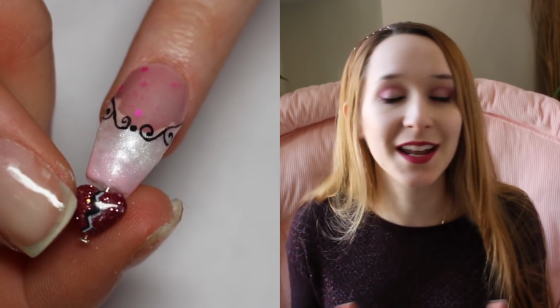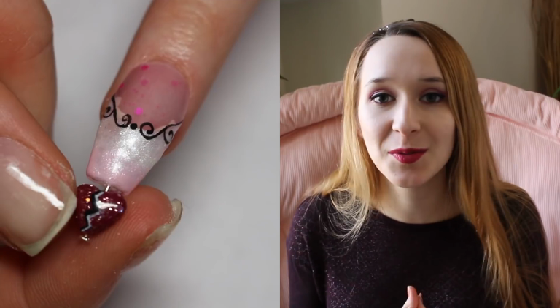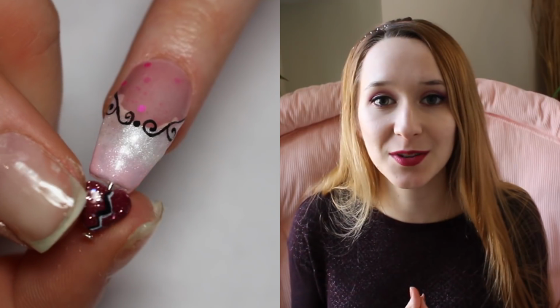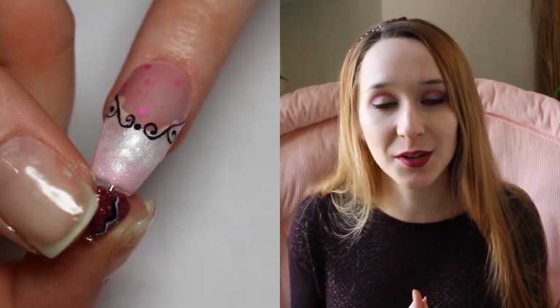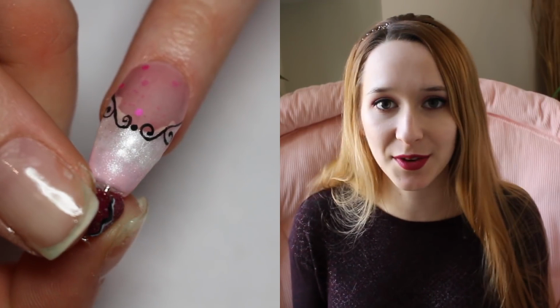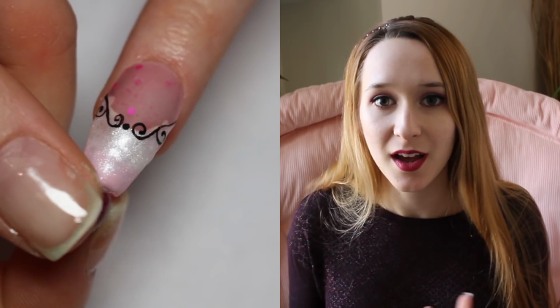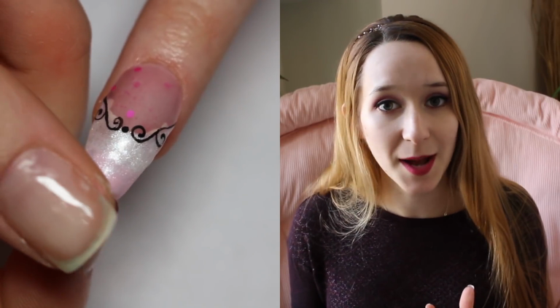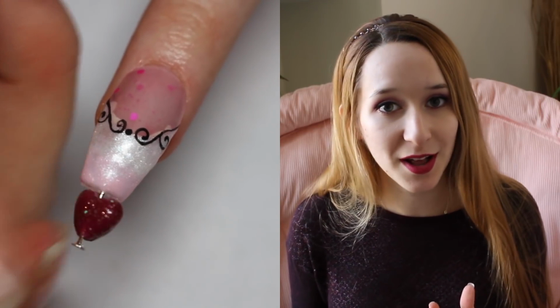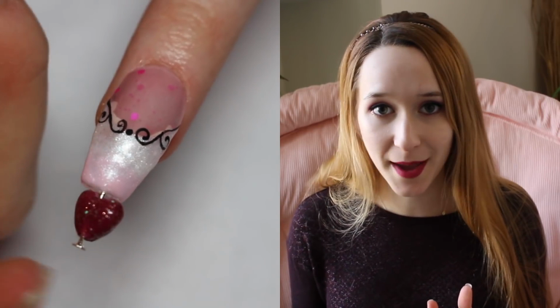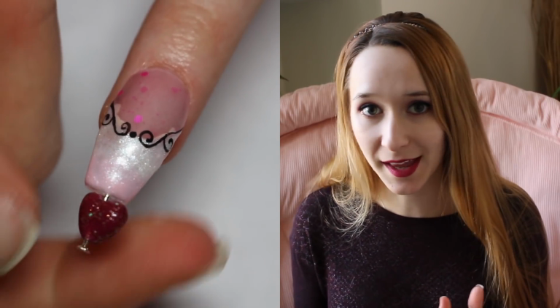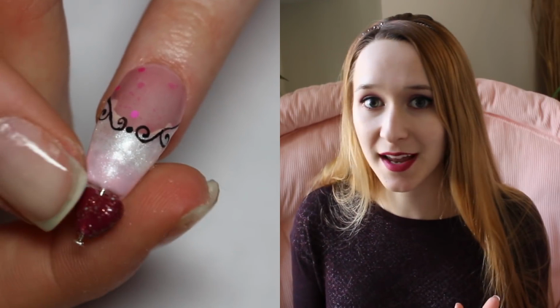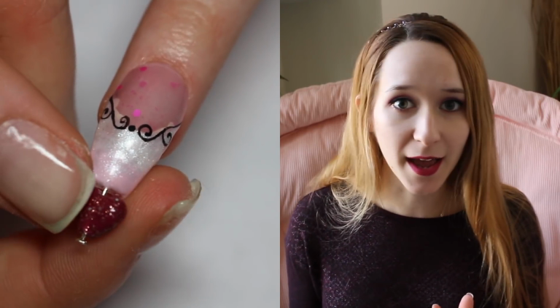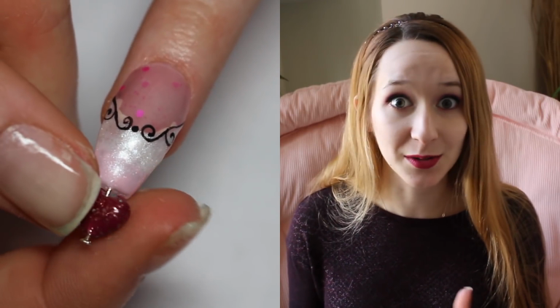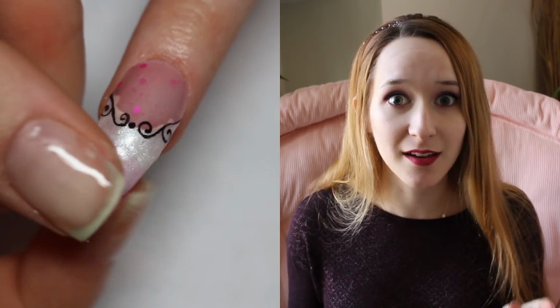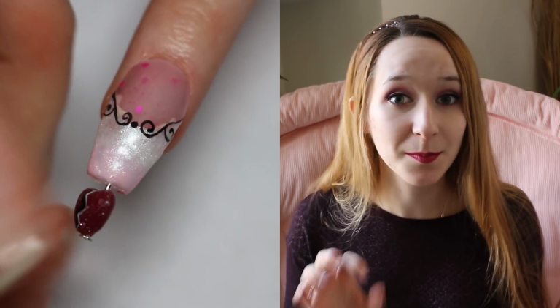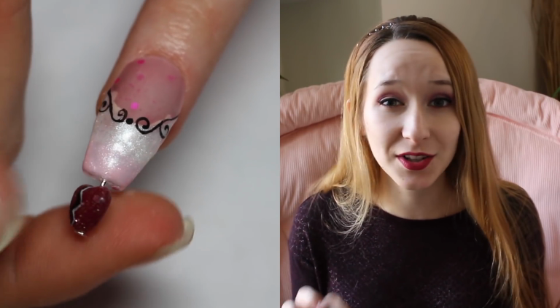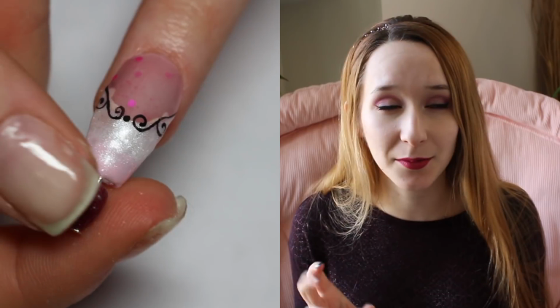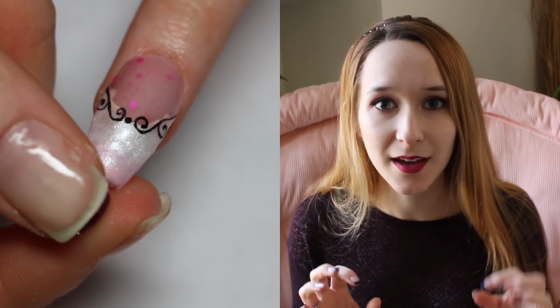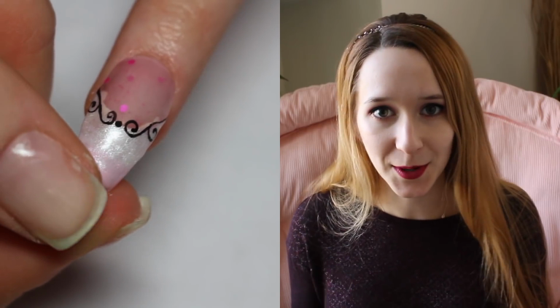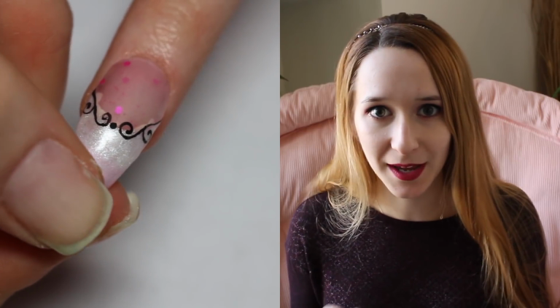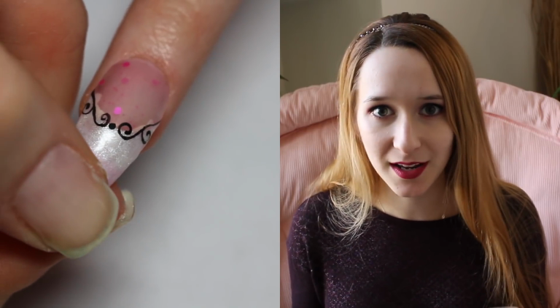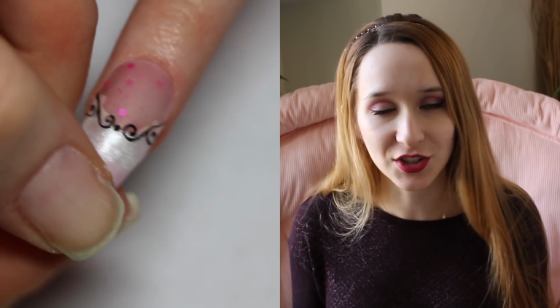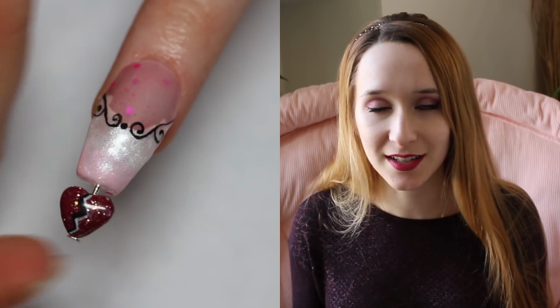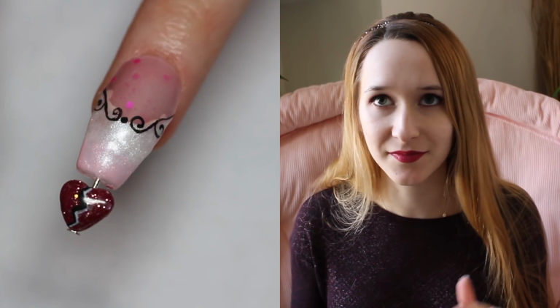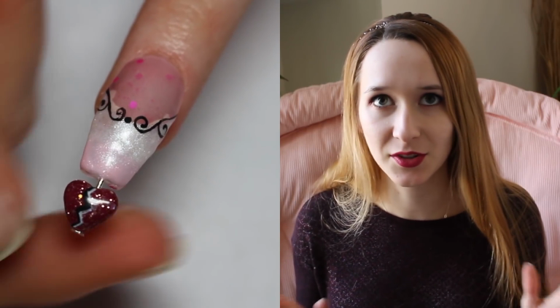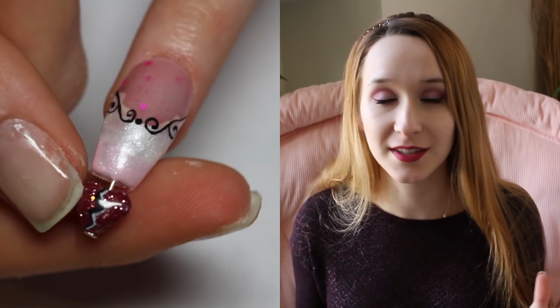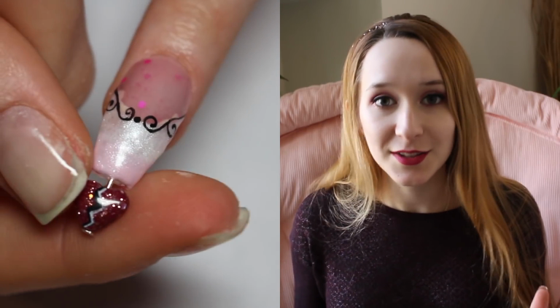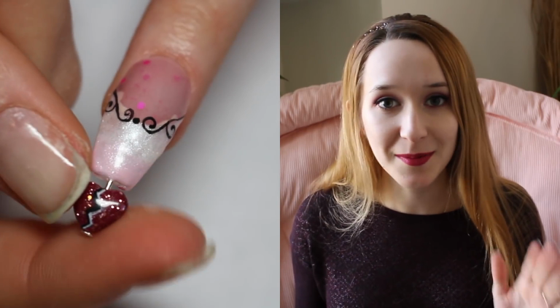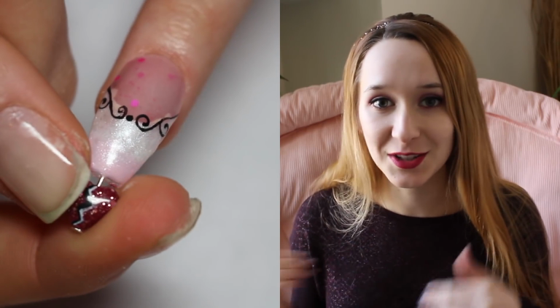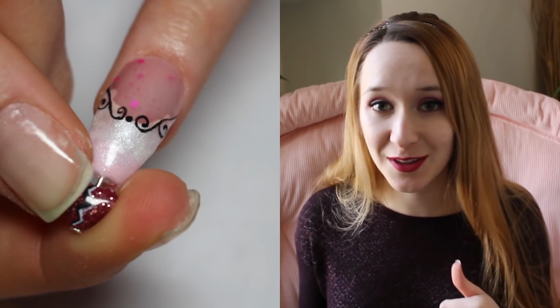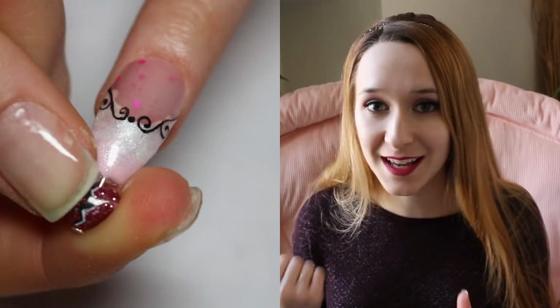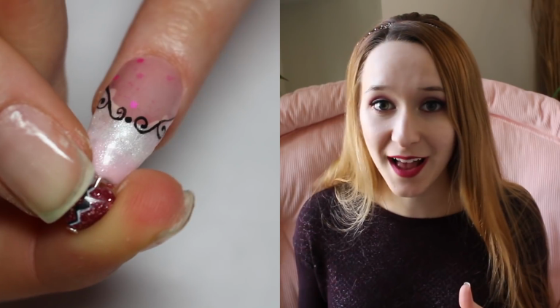I'm also going to be doing a little review of a couple new colors from Madame Glam that I absolutely love, especially that really pearly pink one. It is just gorgeous, so I'll be showing you those as well.